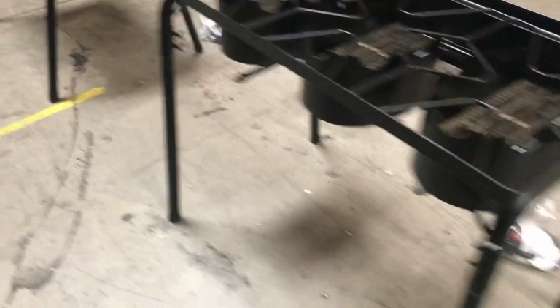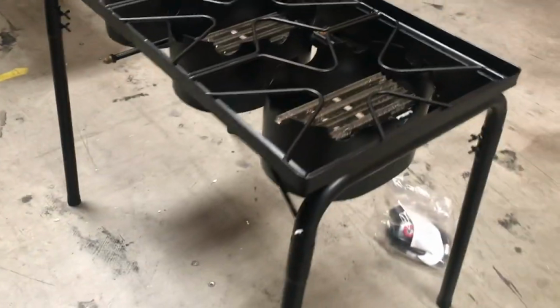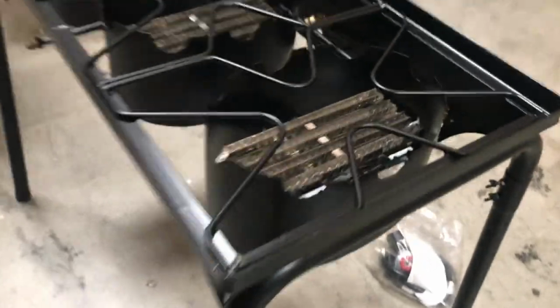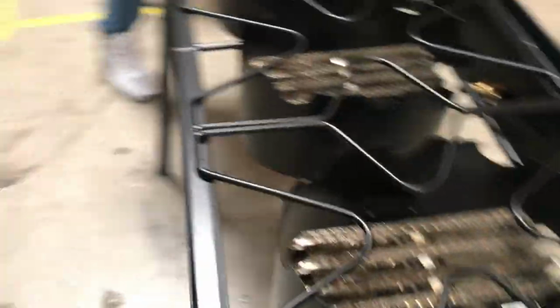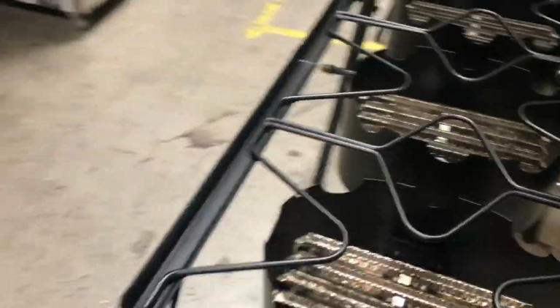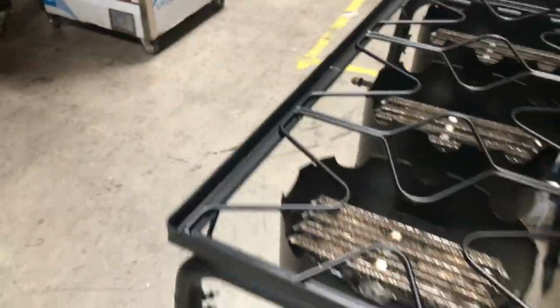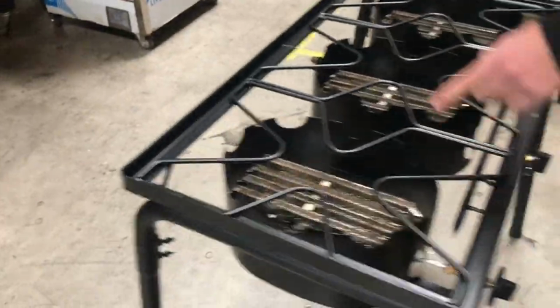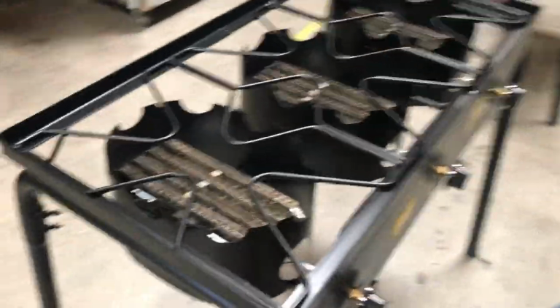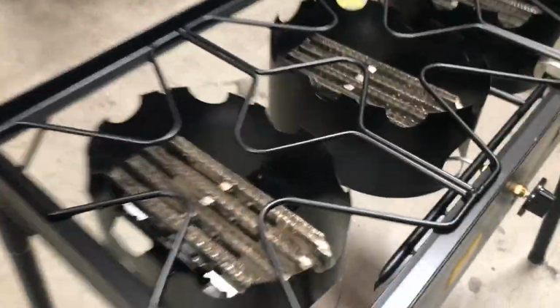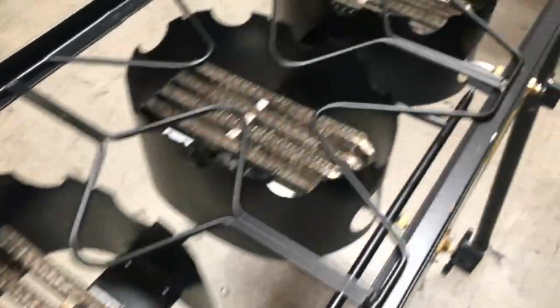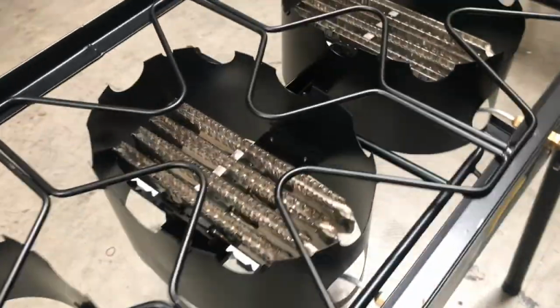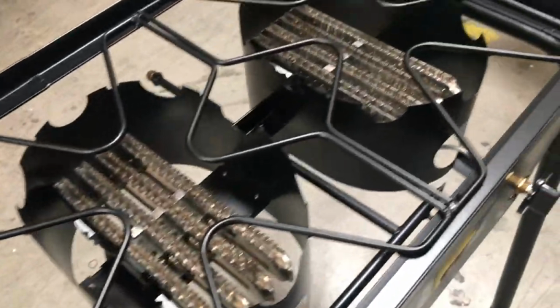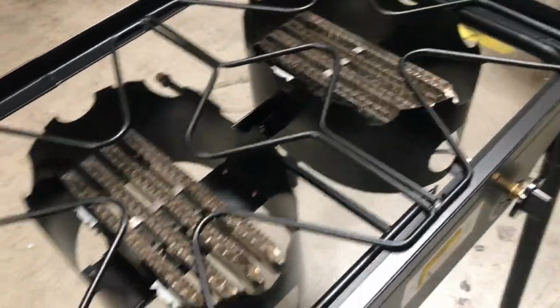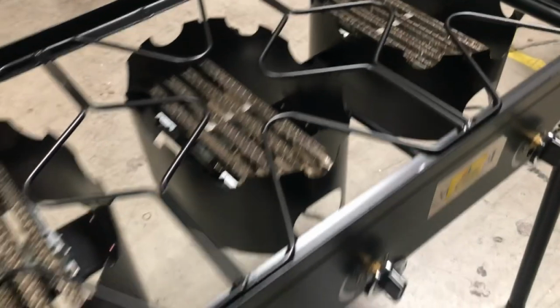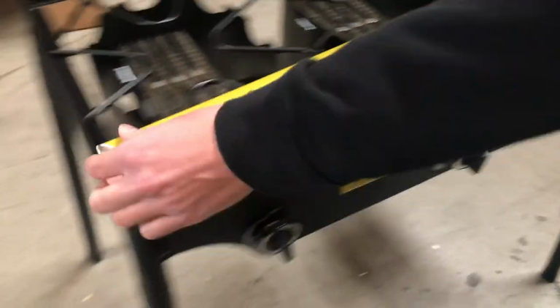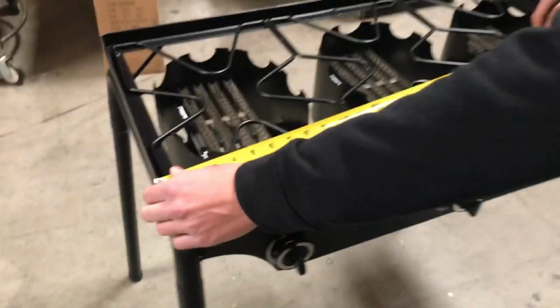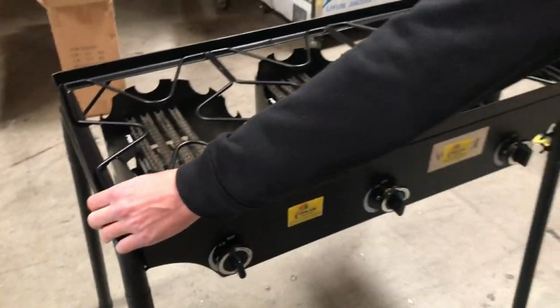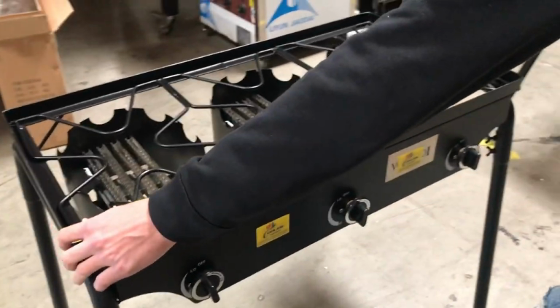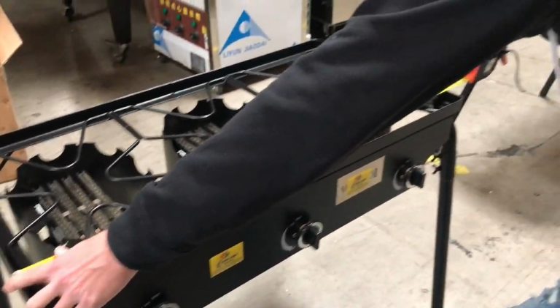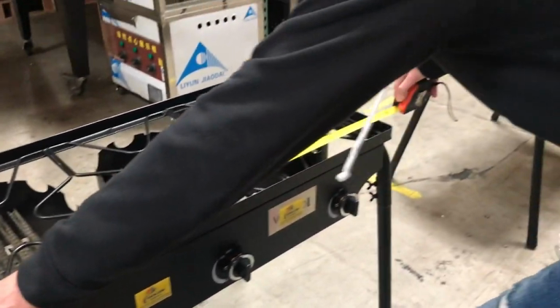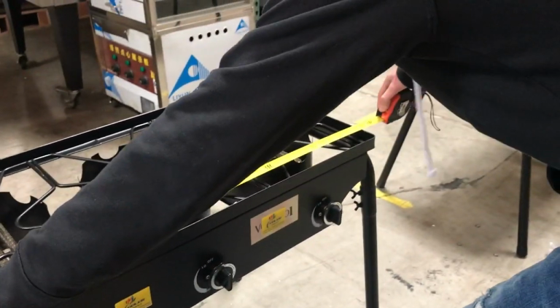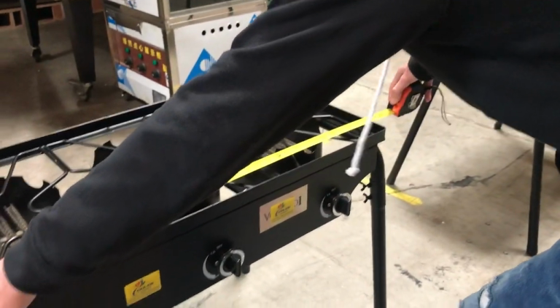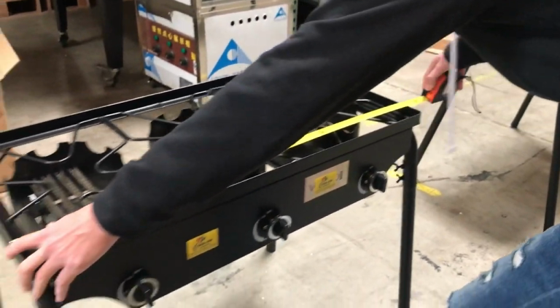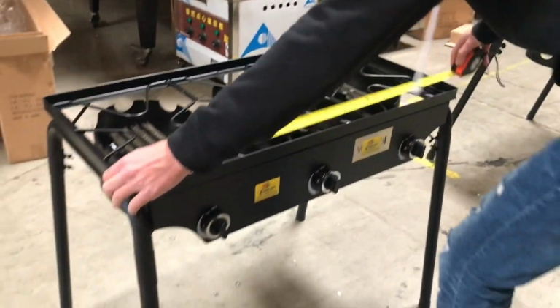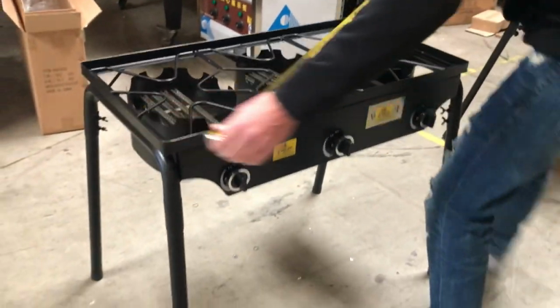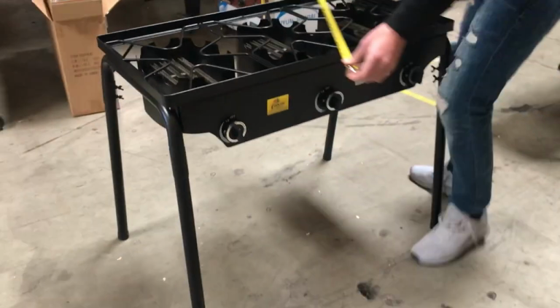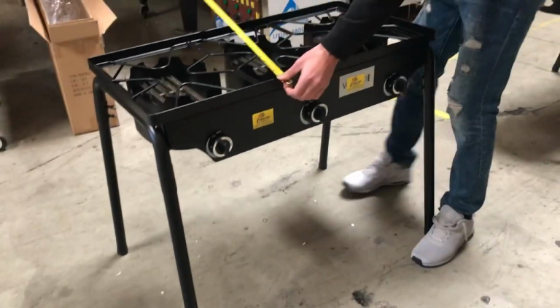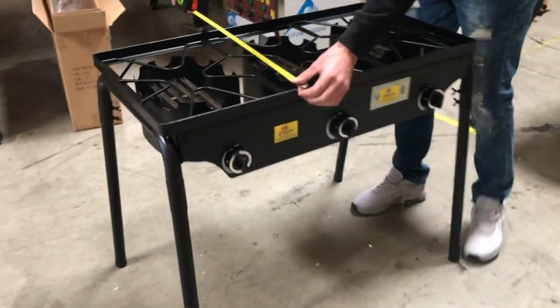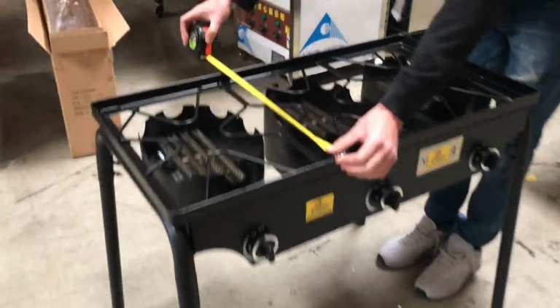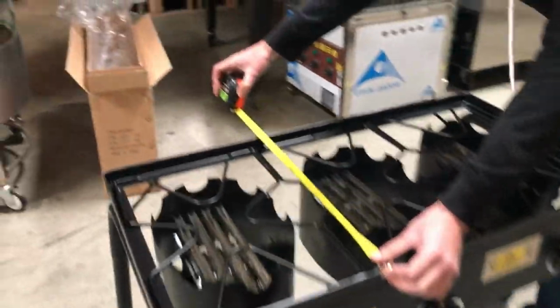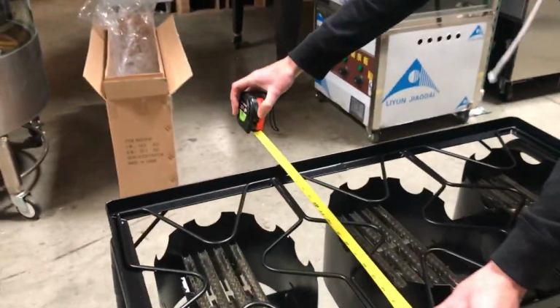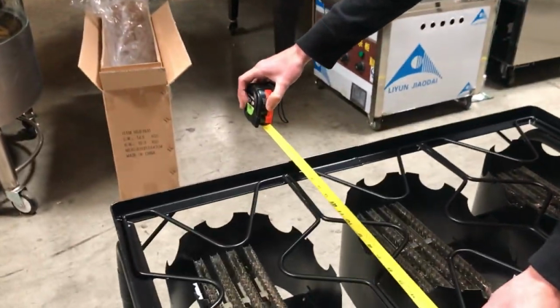This one has three burners, as you can see right here. The length on this, without the griddle, you're looking at 34 and a half inches. Depth wise, you're looking at 18 inches.